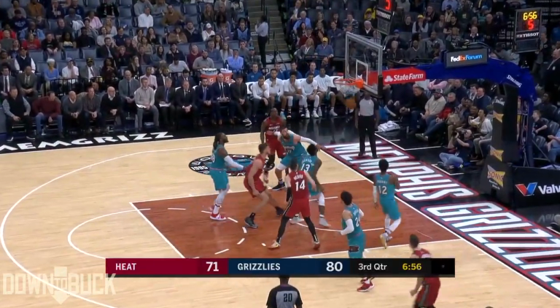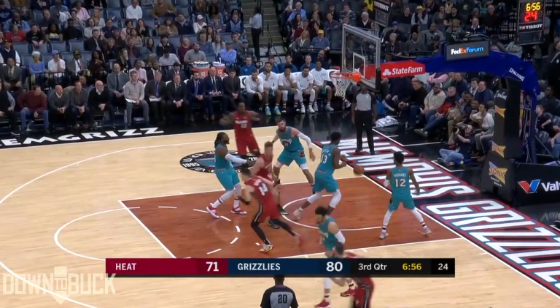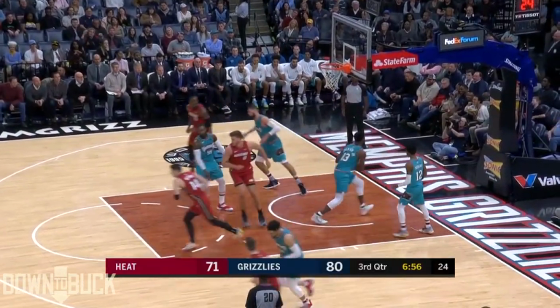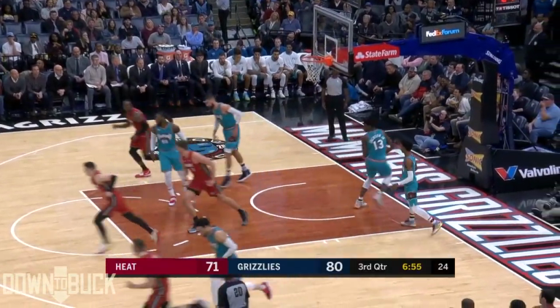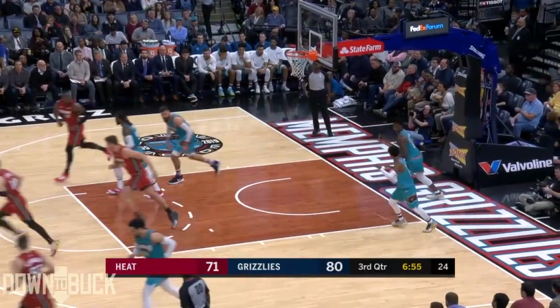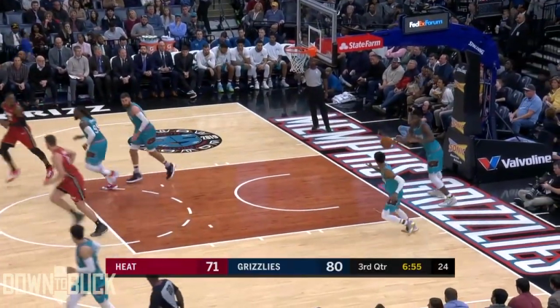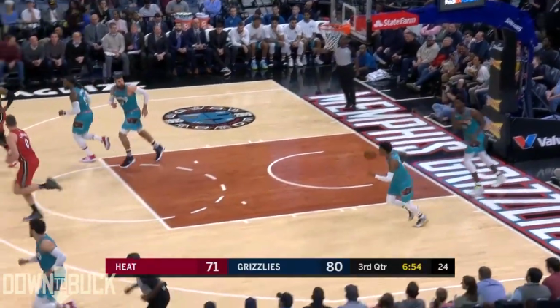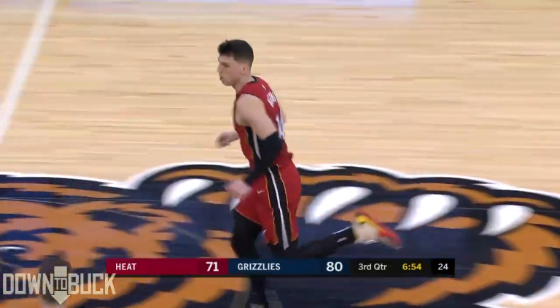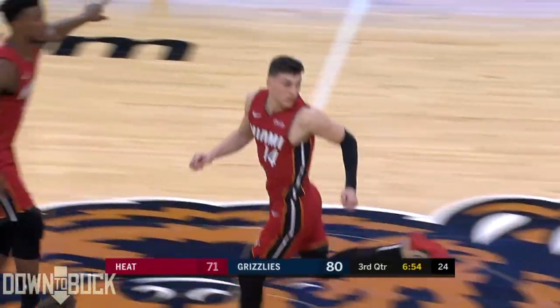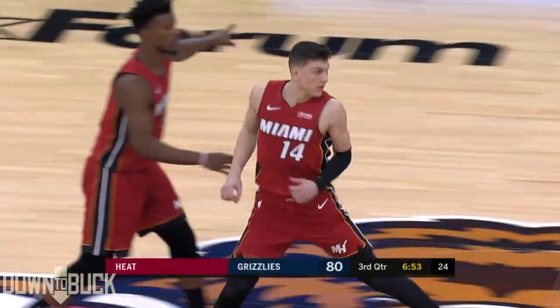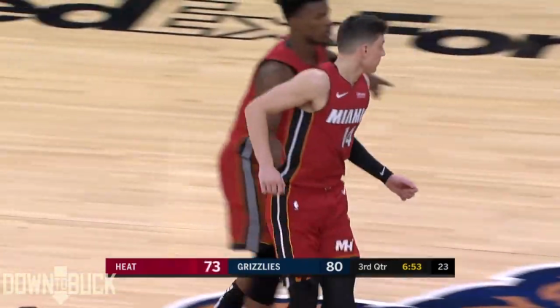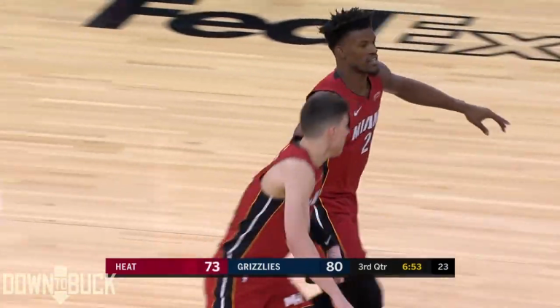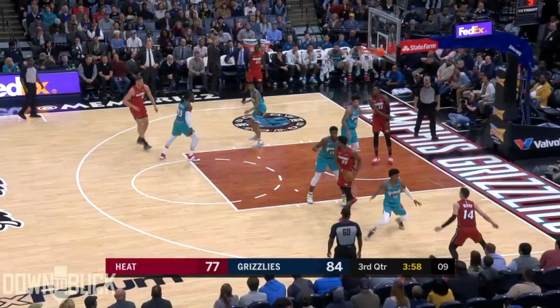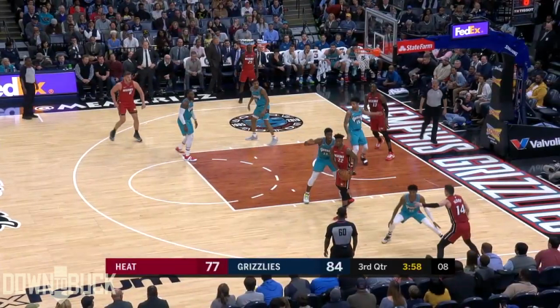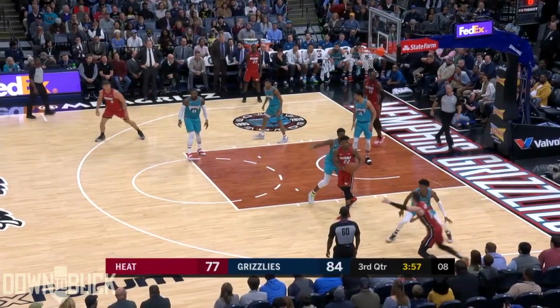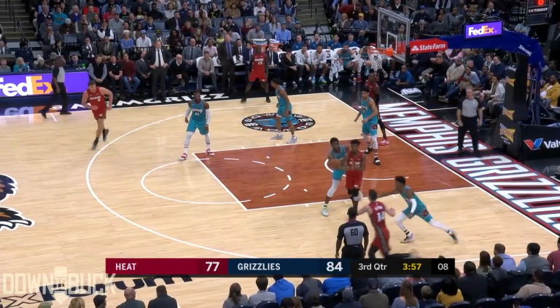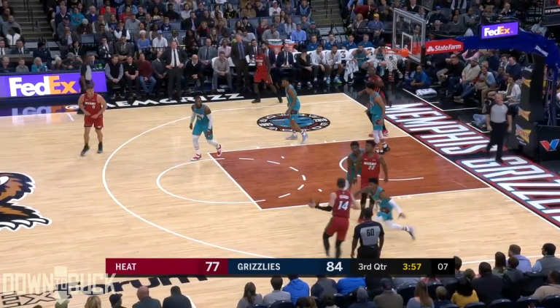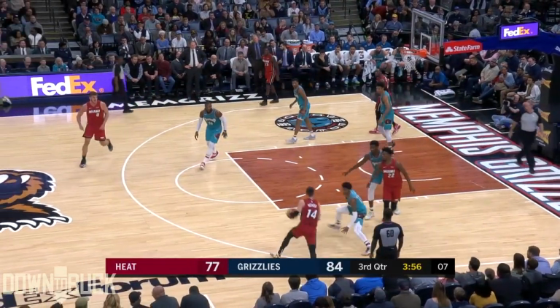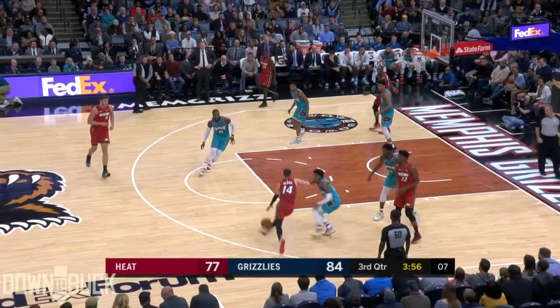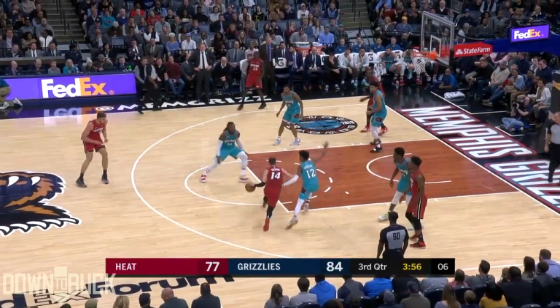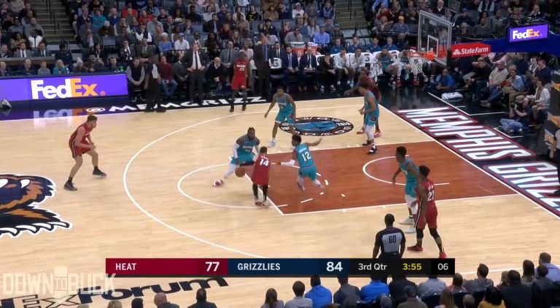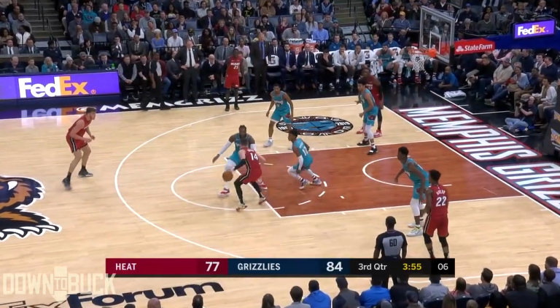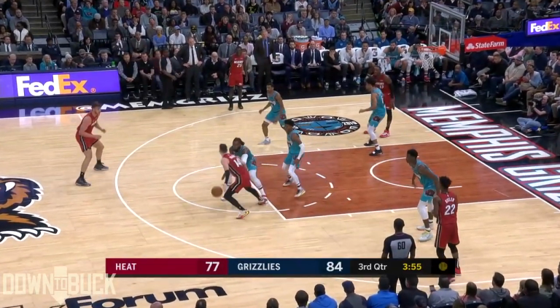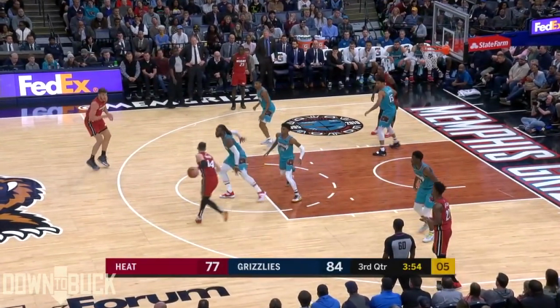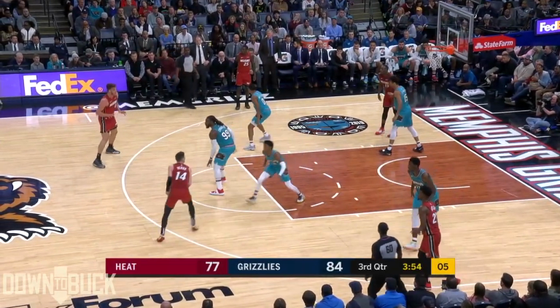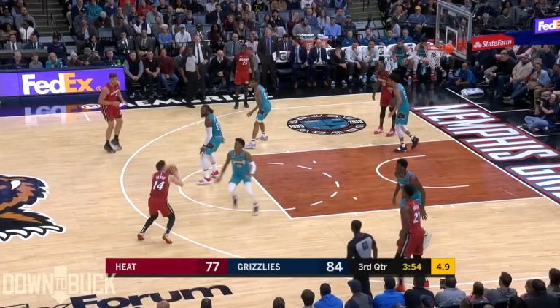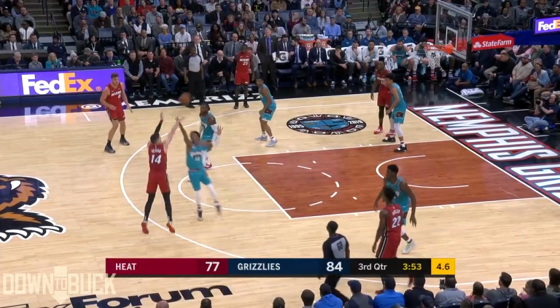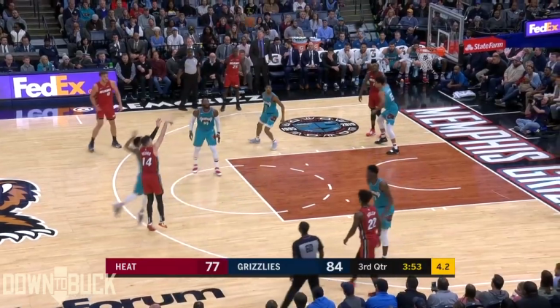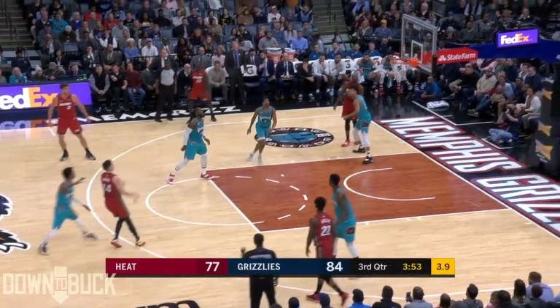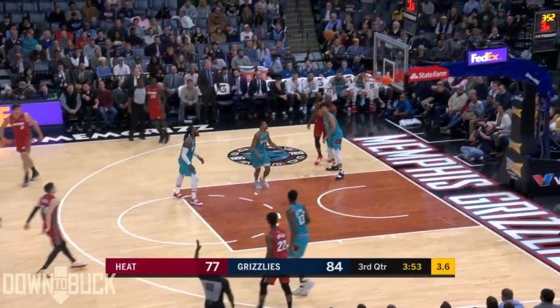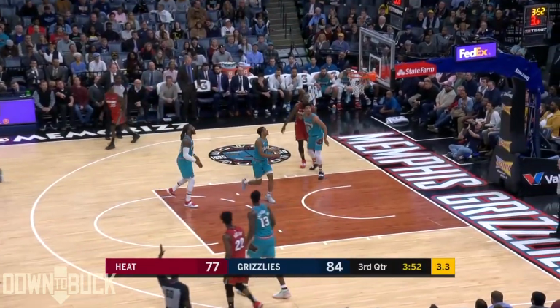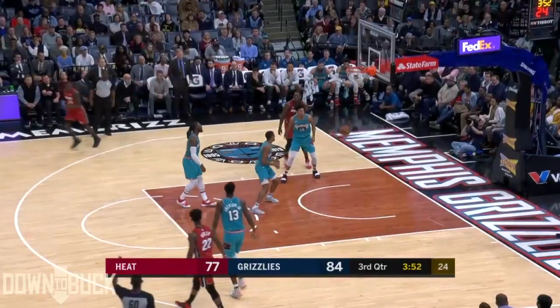Hero hits the run — 14 points for Tyler Hero. So Nunn and Hero both with 14. It's Miami. The best rebound margins in the NBA is Hero.